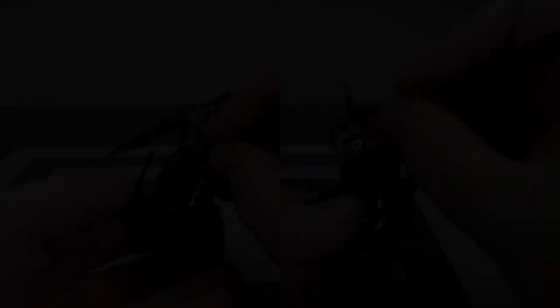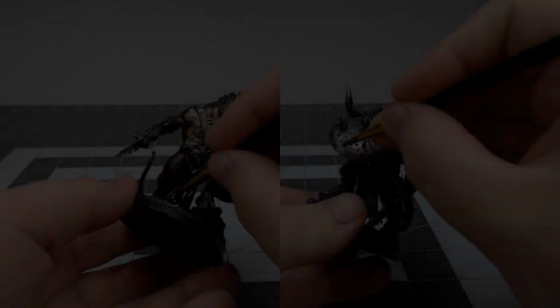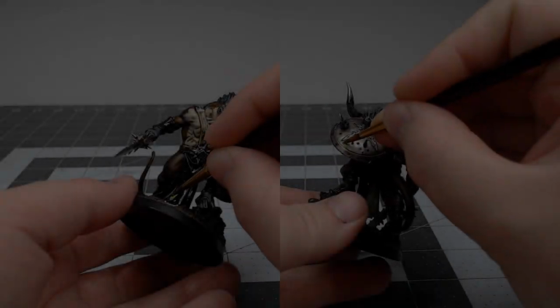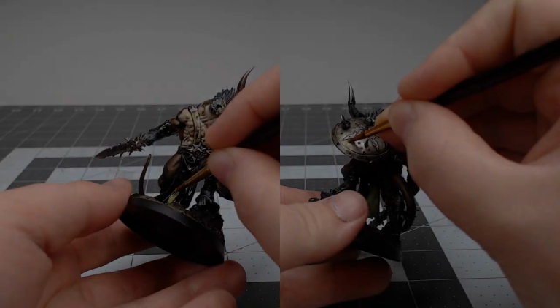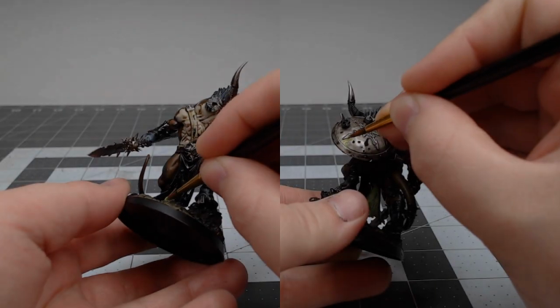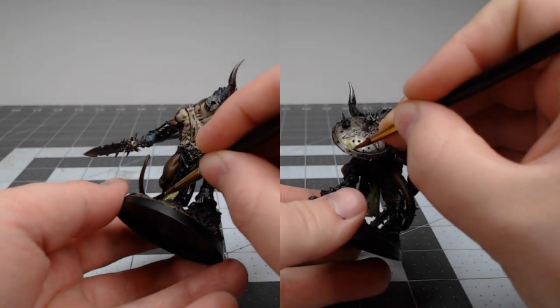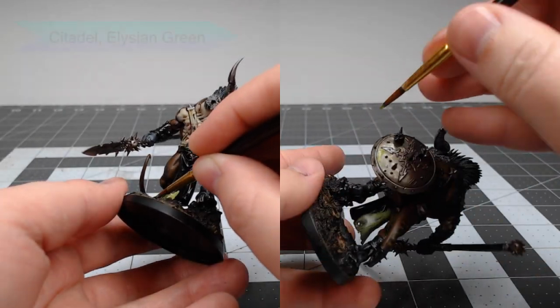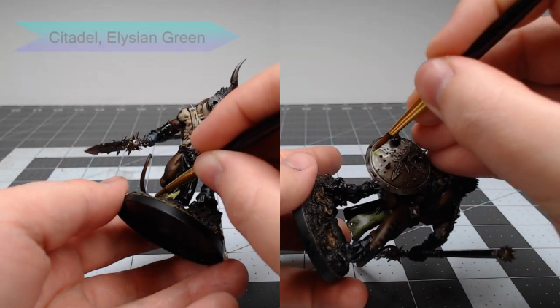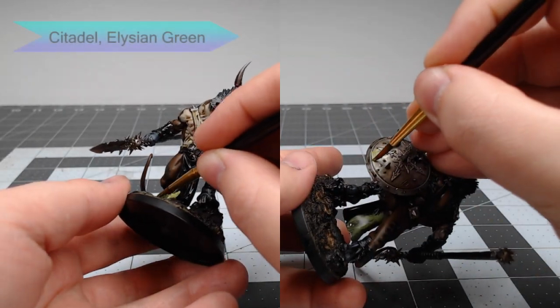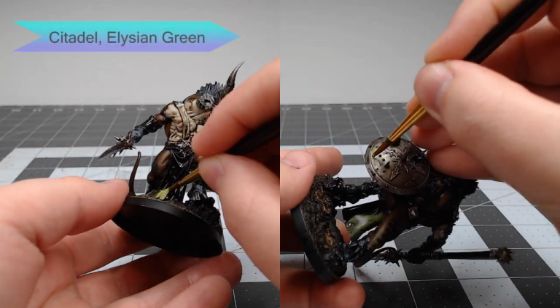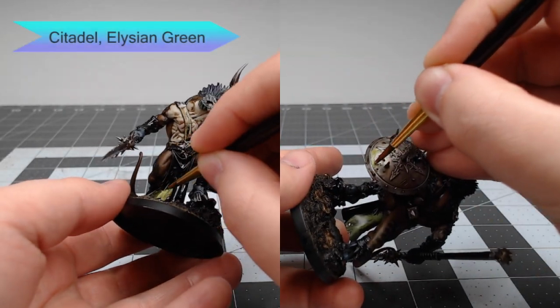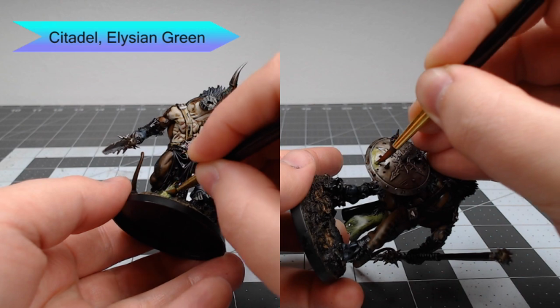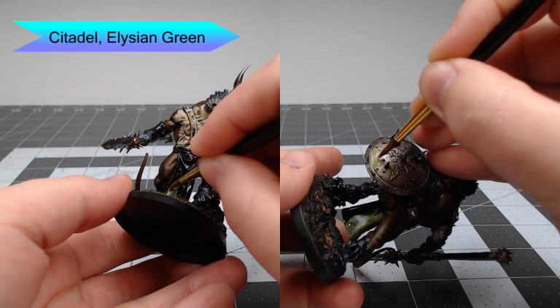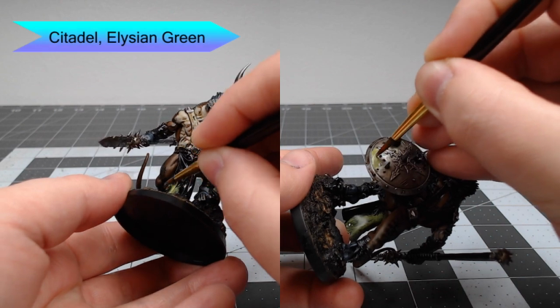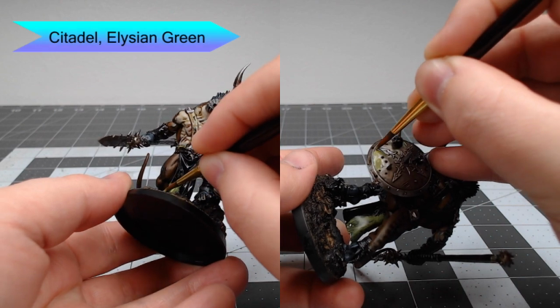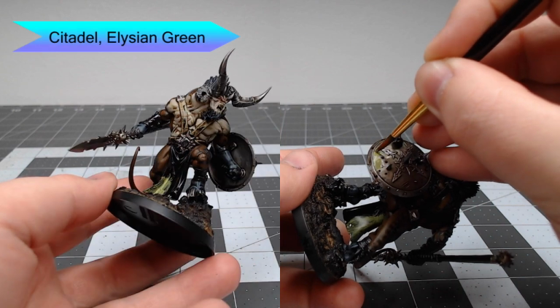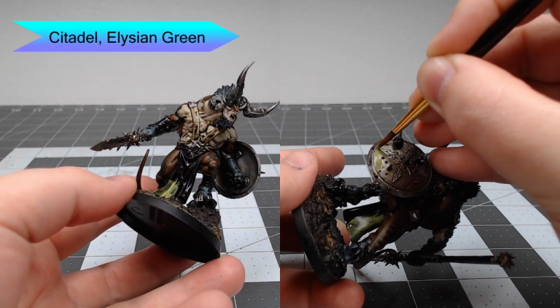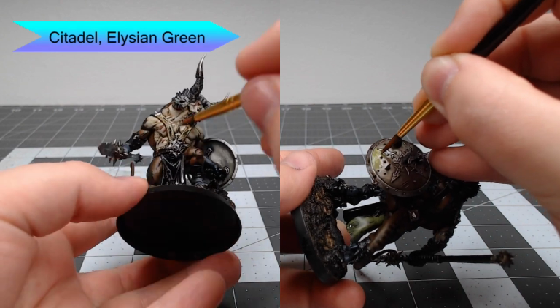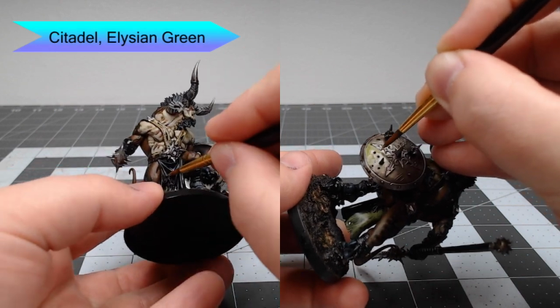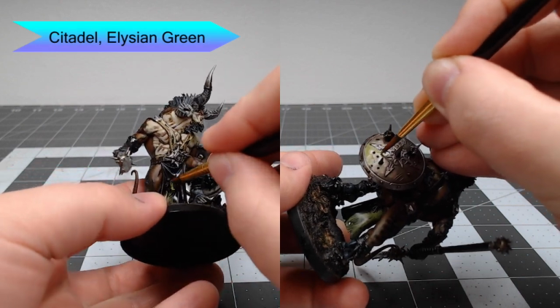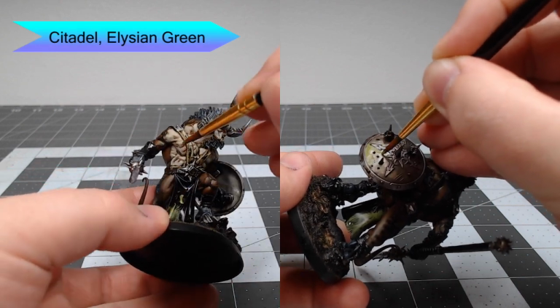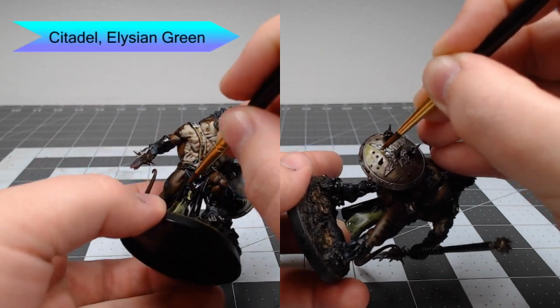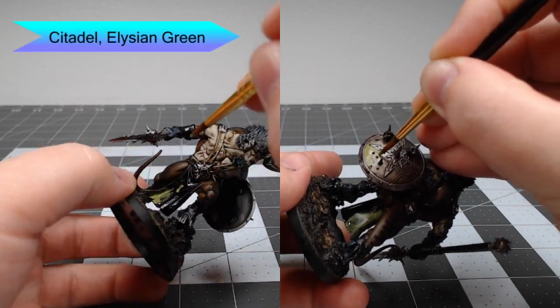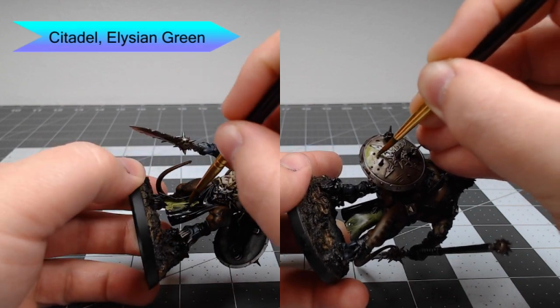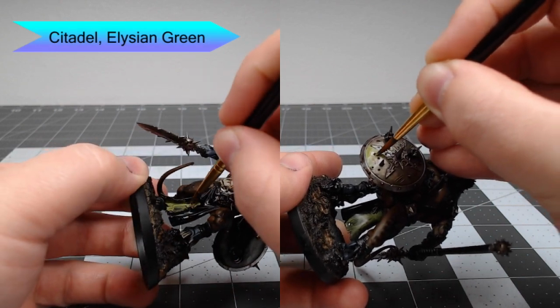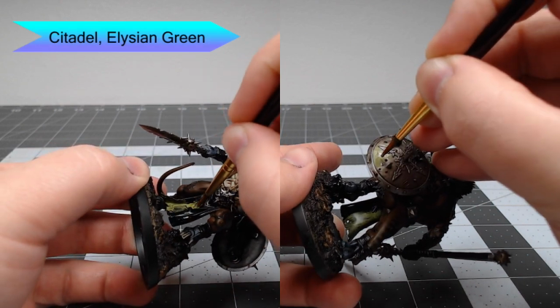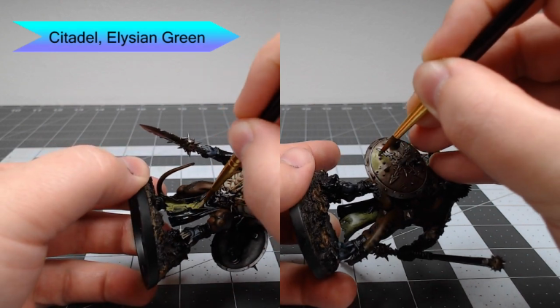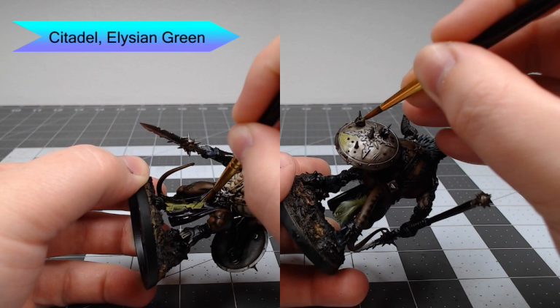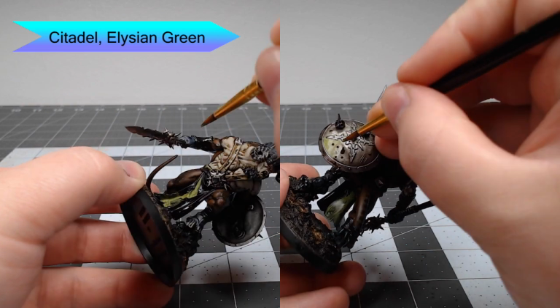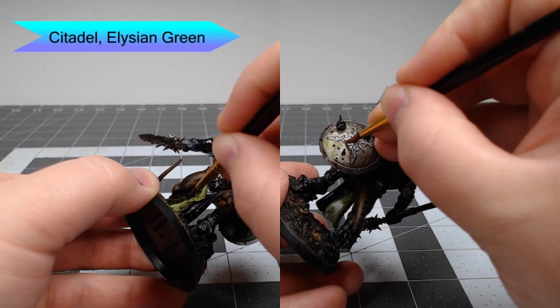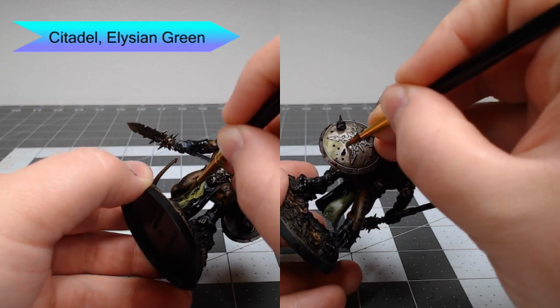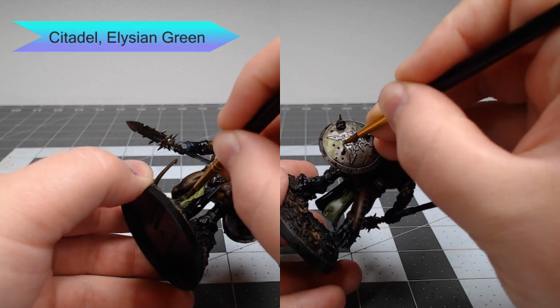Now it's time to paint the heraldry of the model. We're going to paint this on the tabard and shield, and we're going to start with Lissian Green, painting half of the tabard and two opposite quarters of the shield using this color.